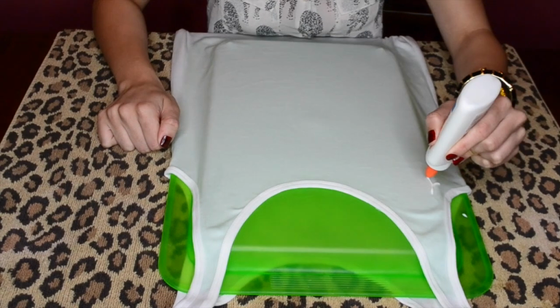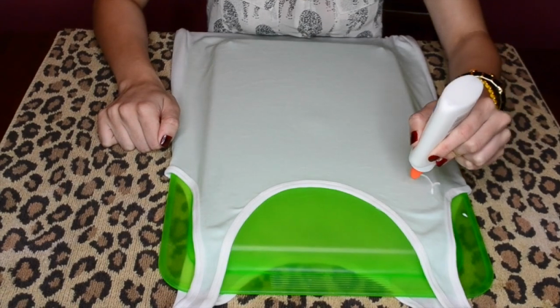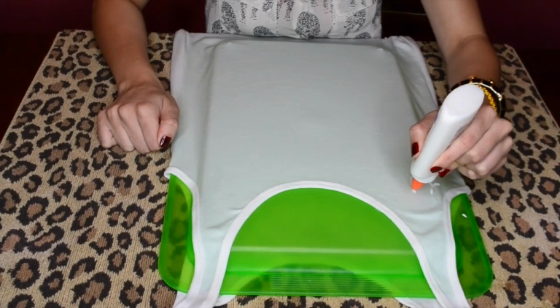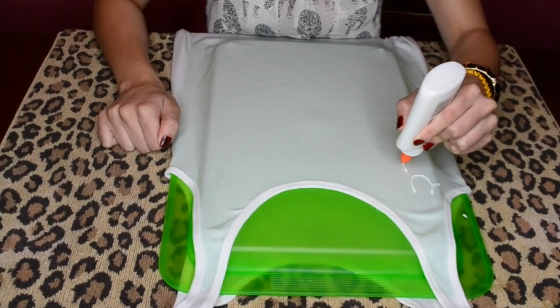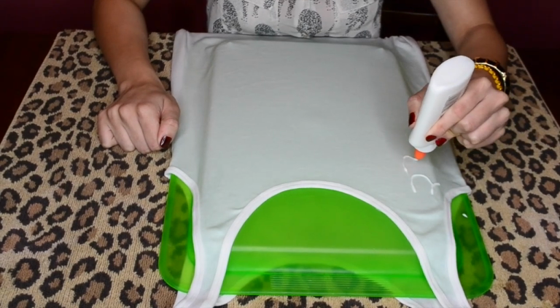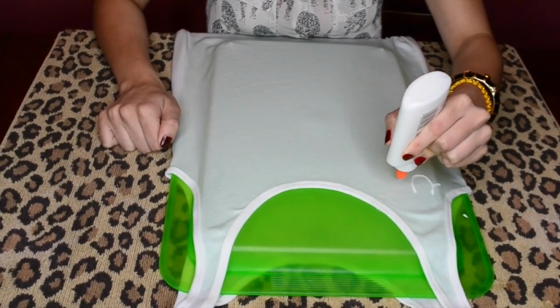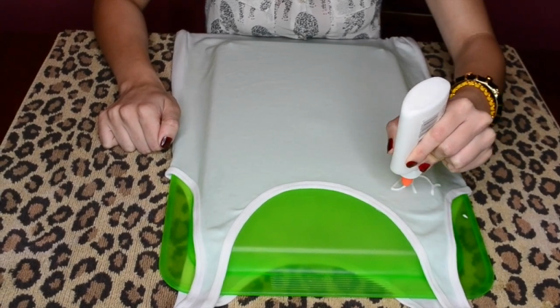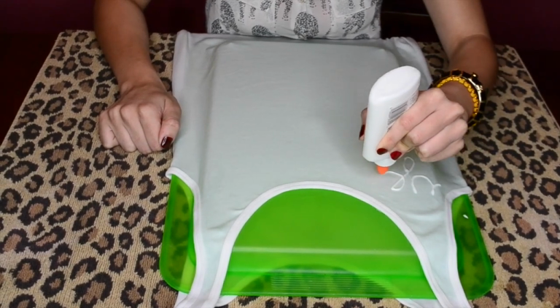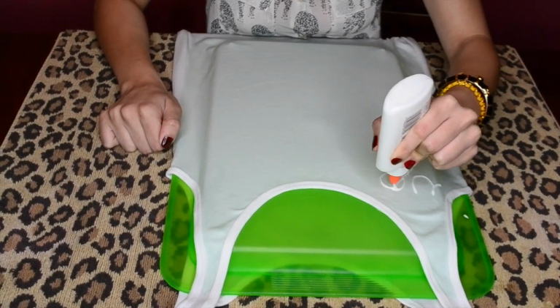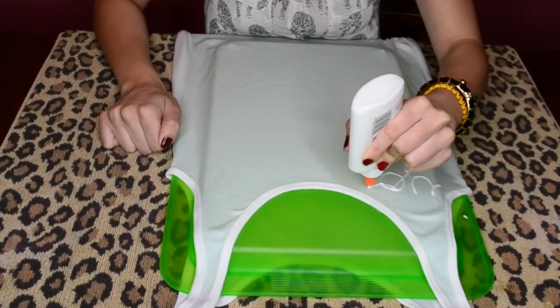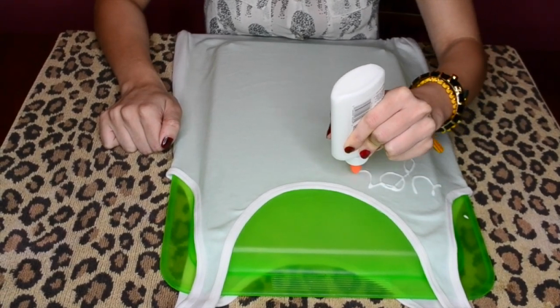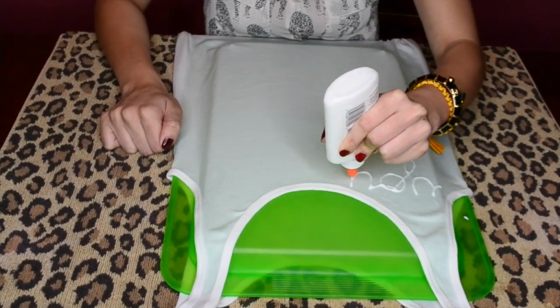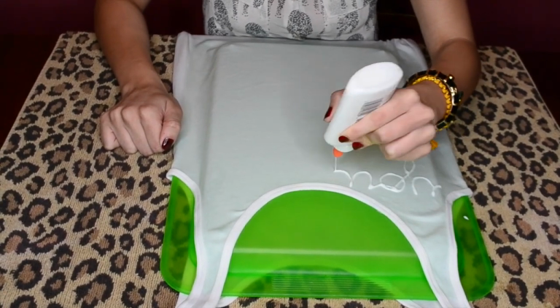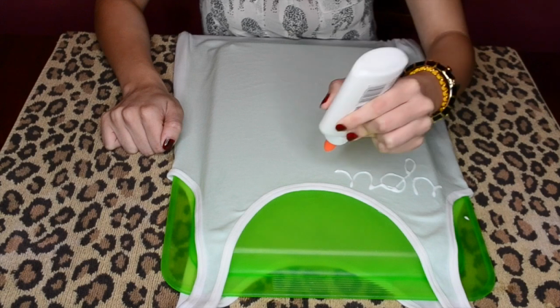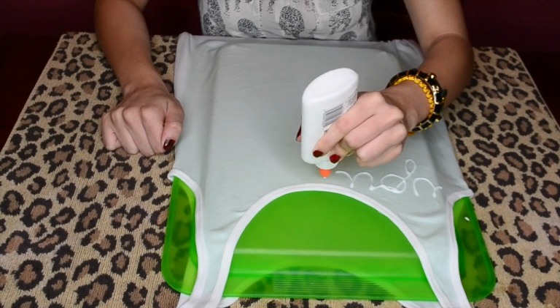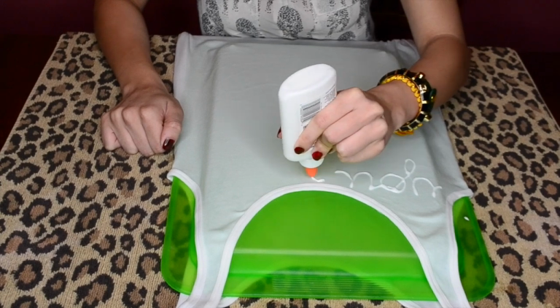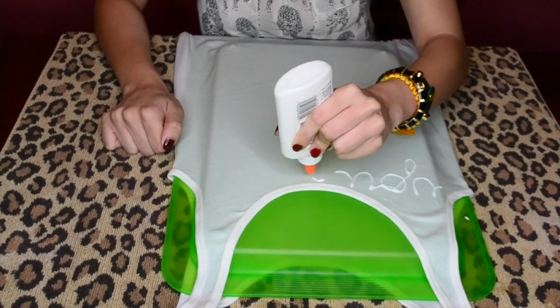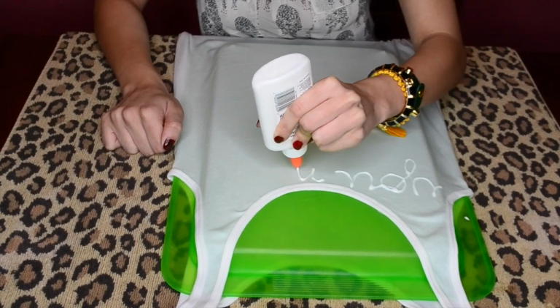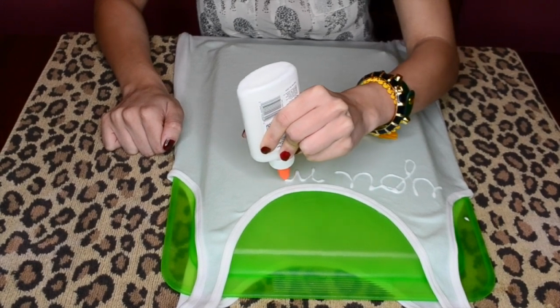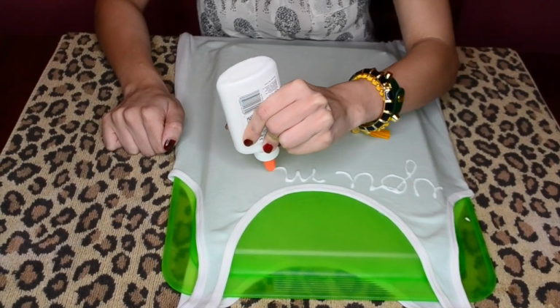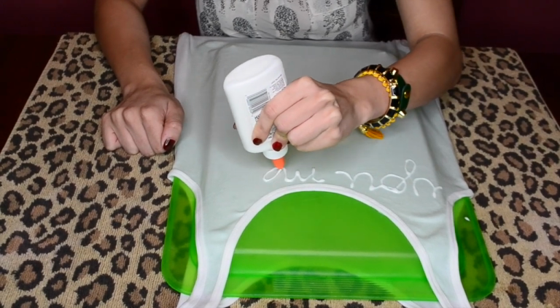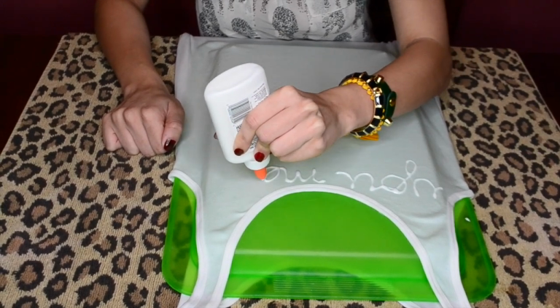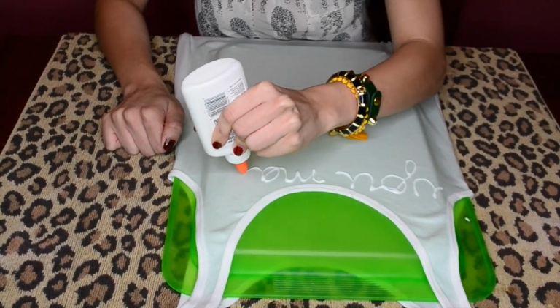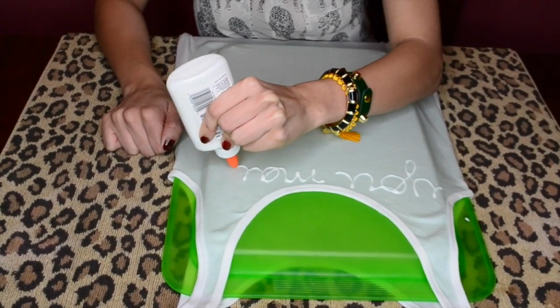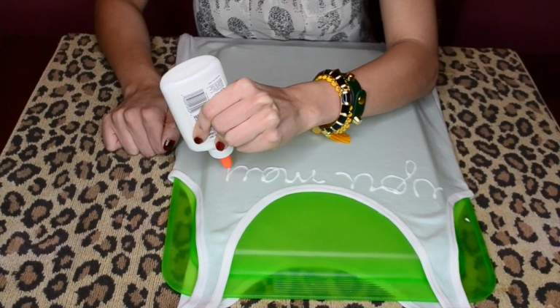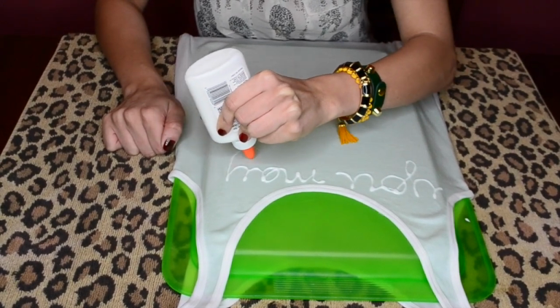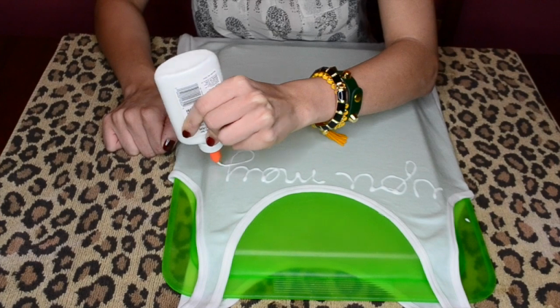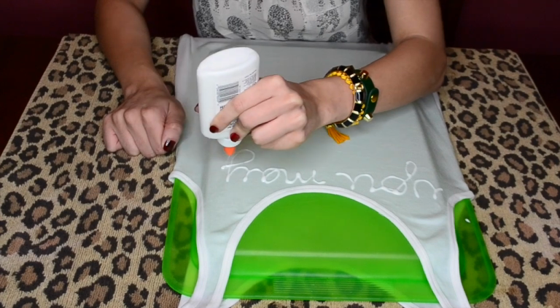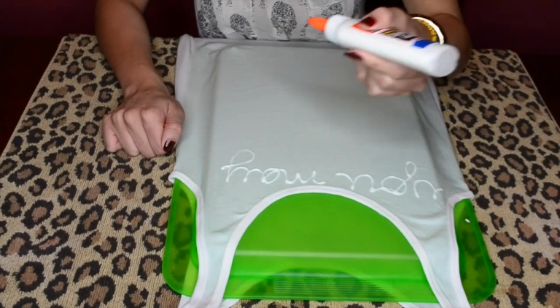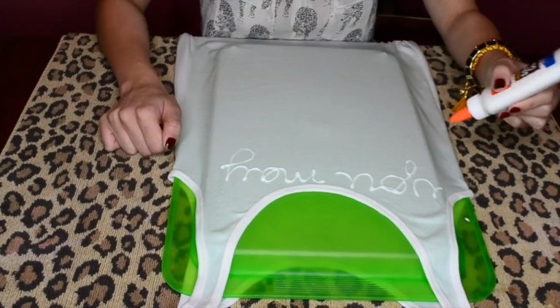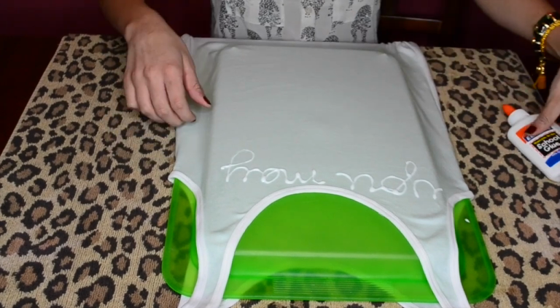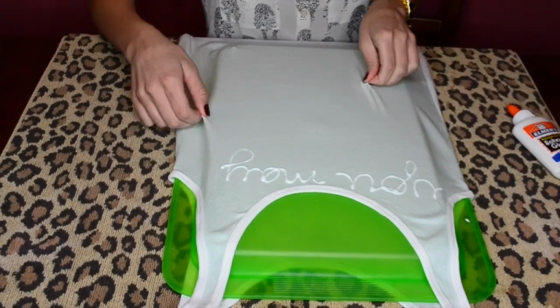Now you can use the glue to draw patterns, quotes, characters, whatever you want on the shirt. The glue can be a little tricky so take your time, and if any lines or letters become disconnected, just carefully squeeze out more glue and use the tip to connect the lines.